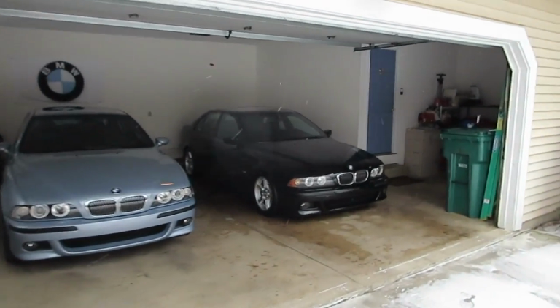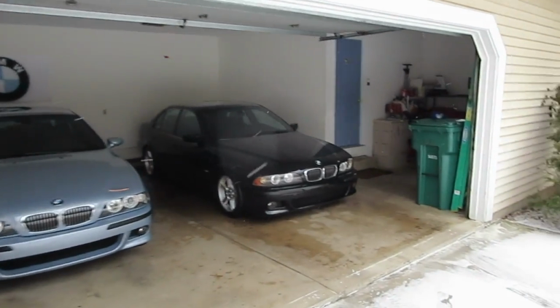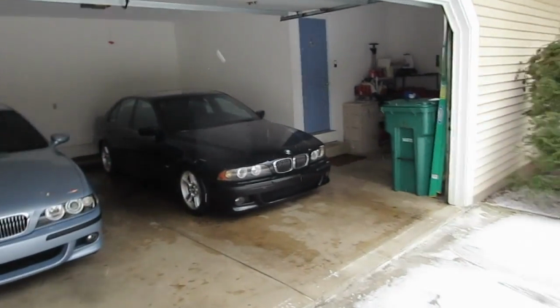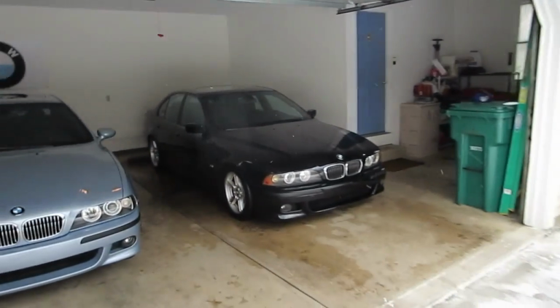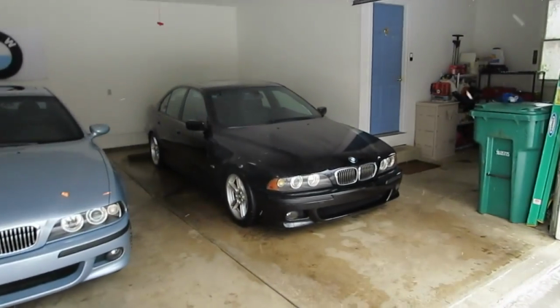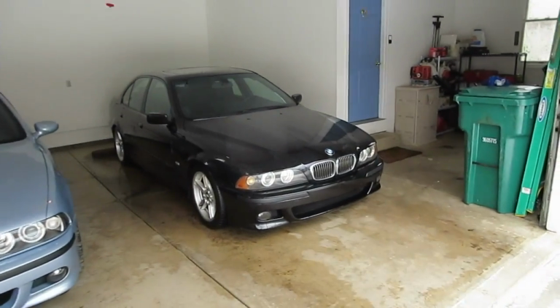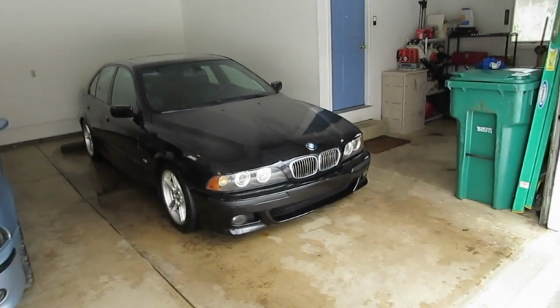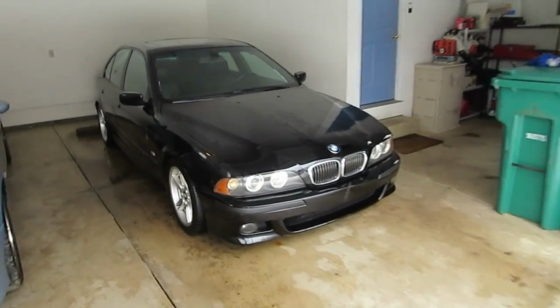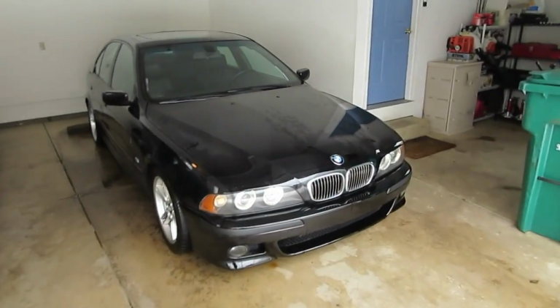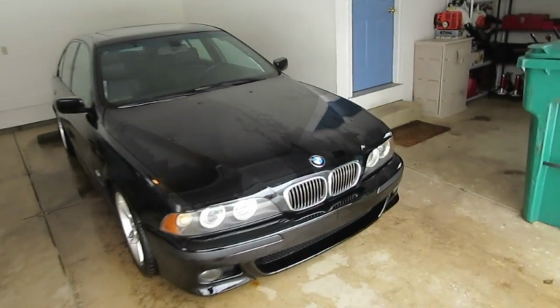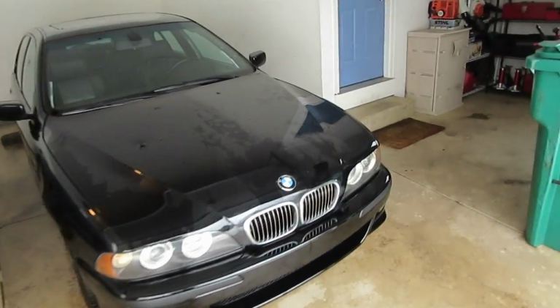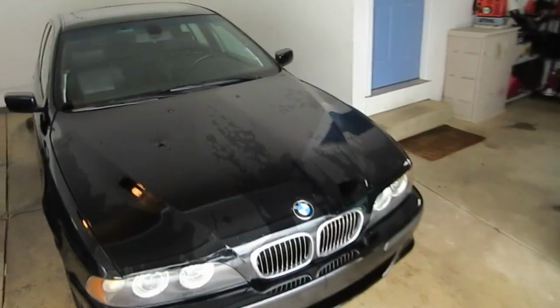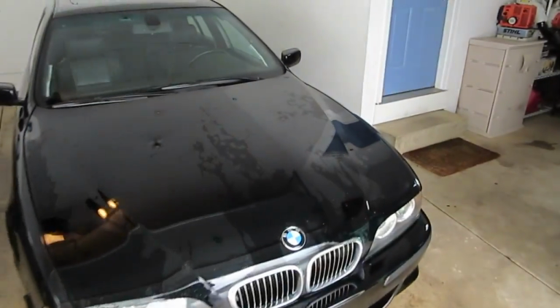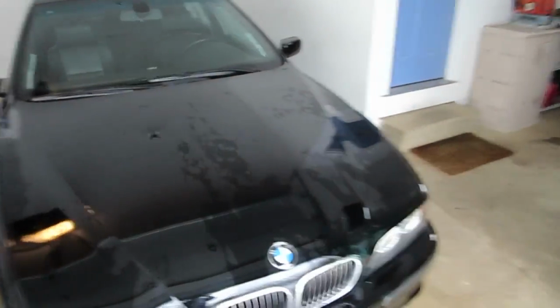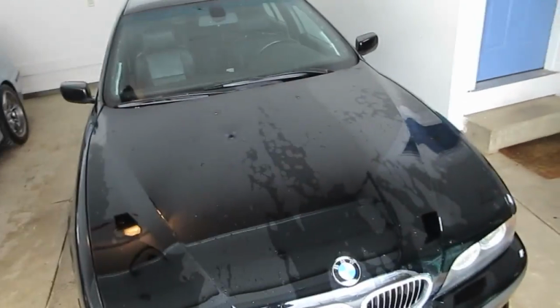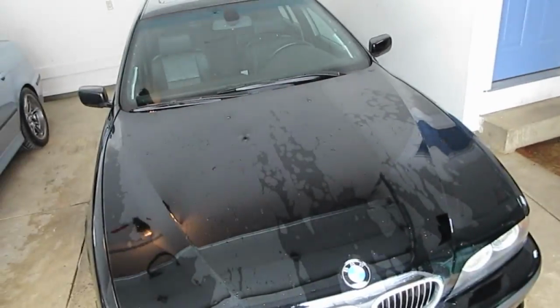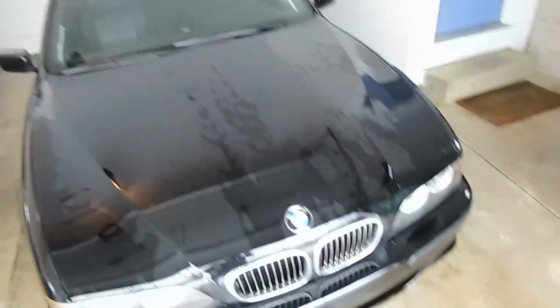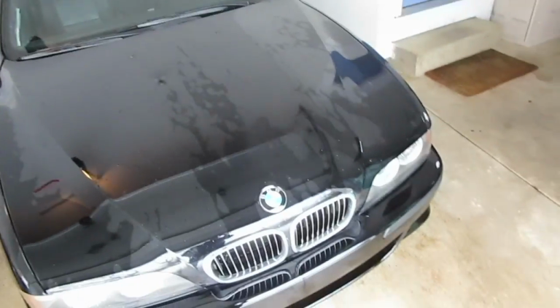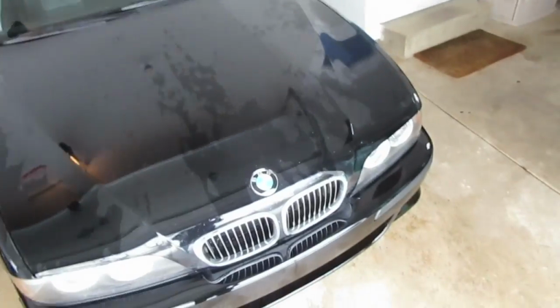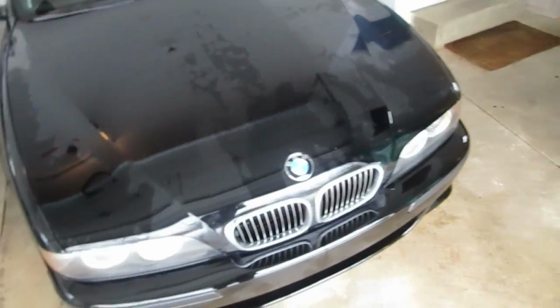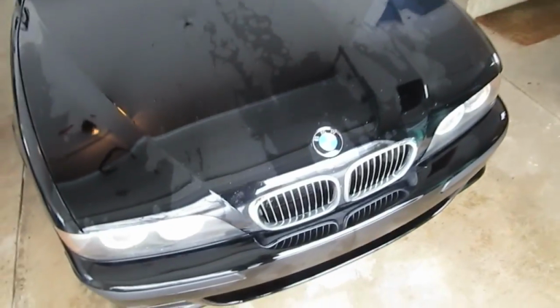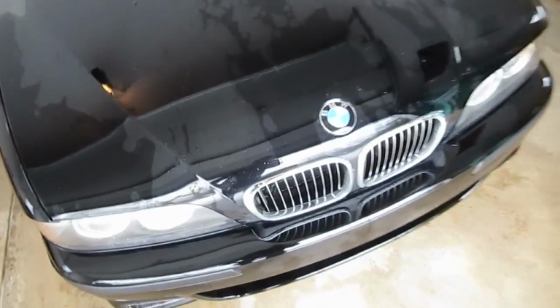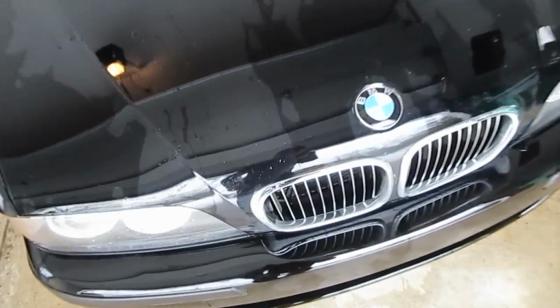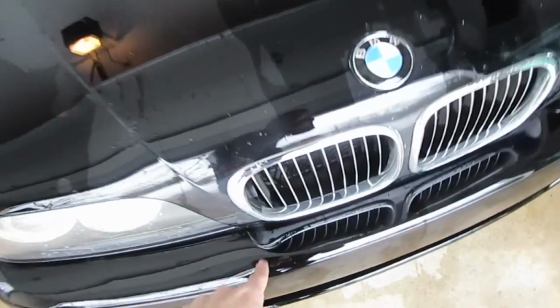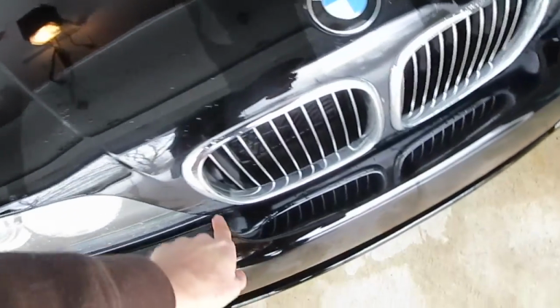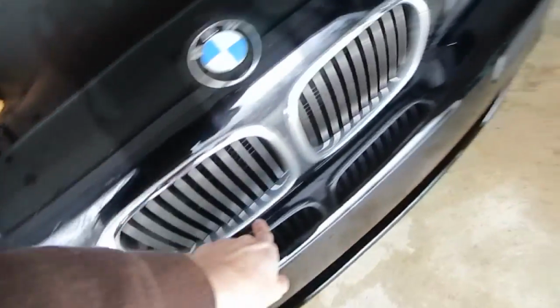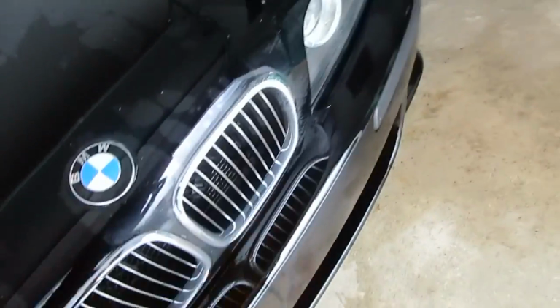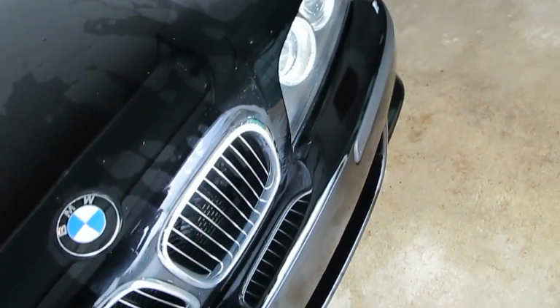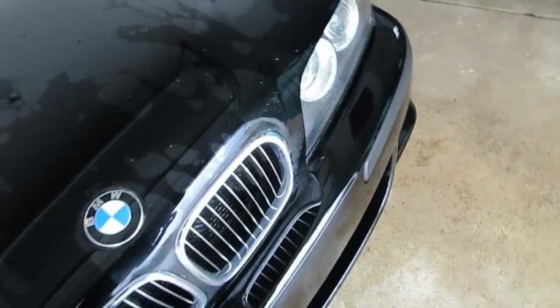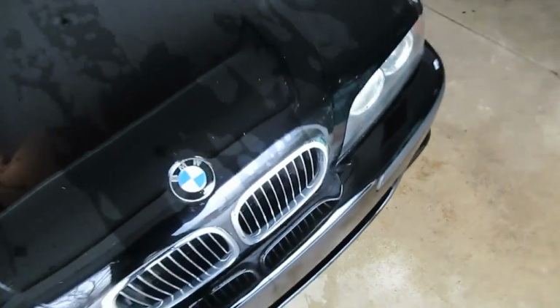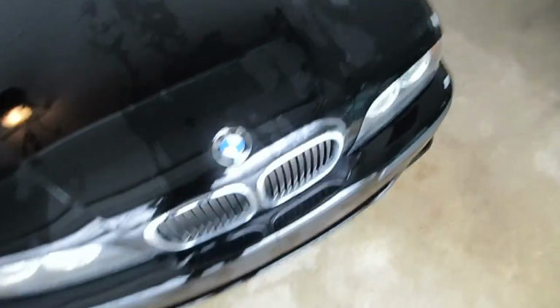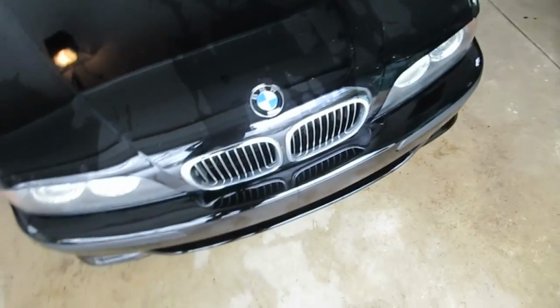I took the liberty to back the 540 in and wash it because it was filthy dirty, and I'm now seeing a spot that I missed to hit with the sponge. He's going to see that instantly.